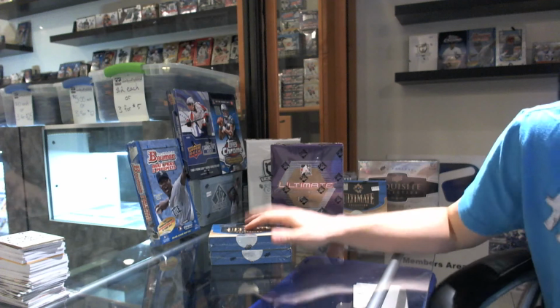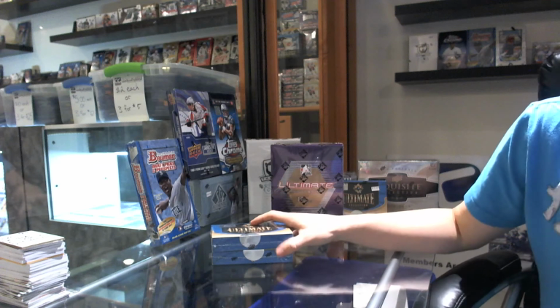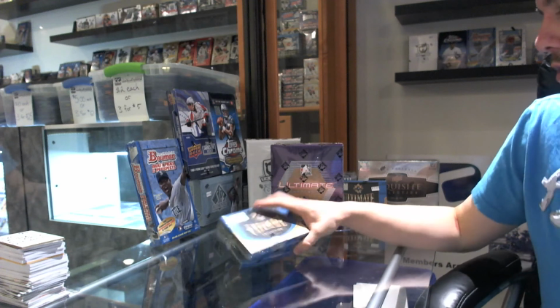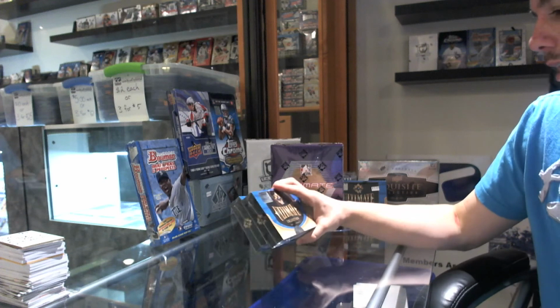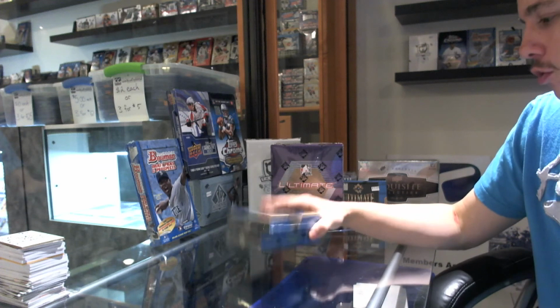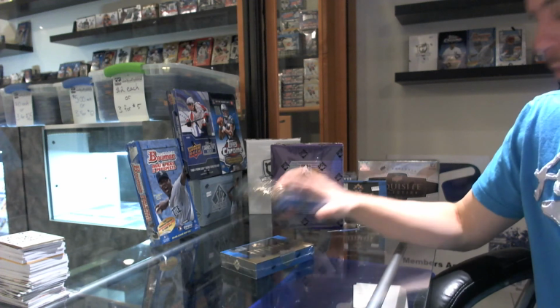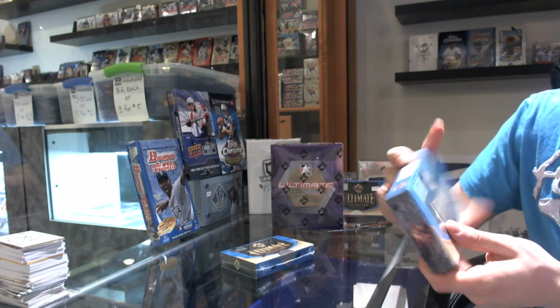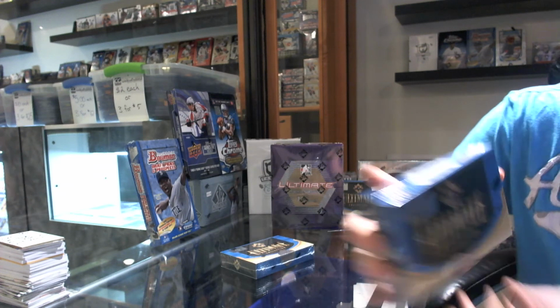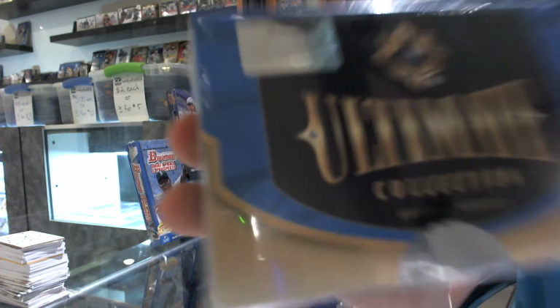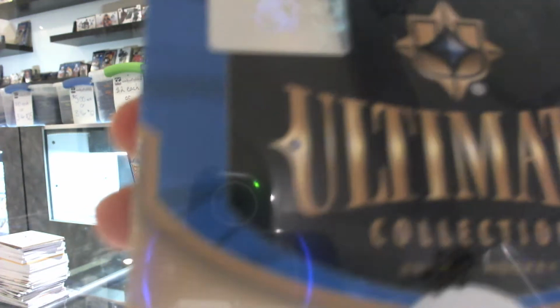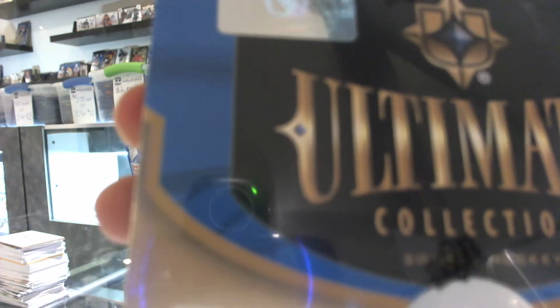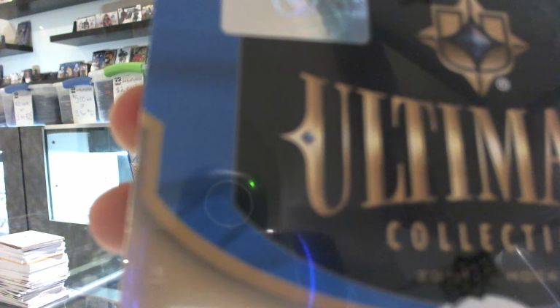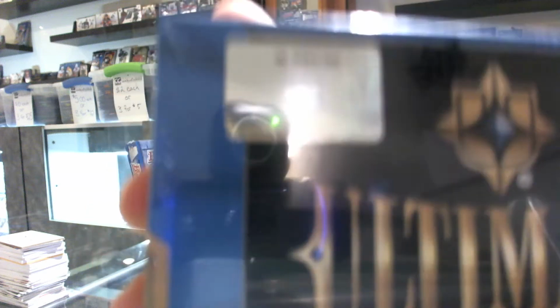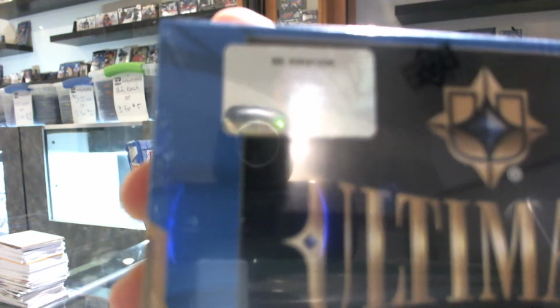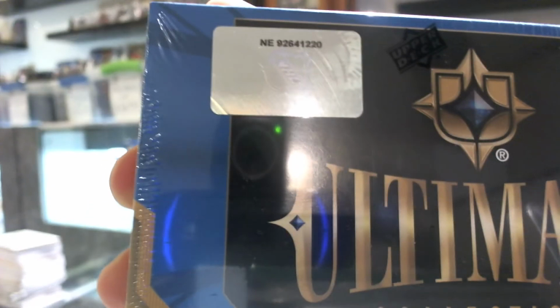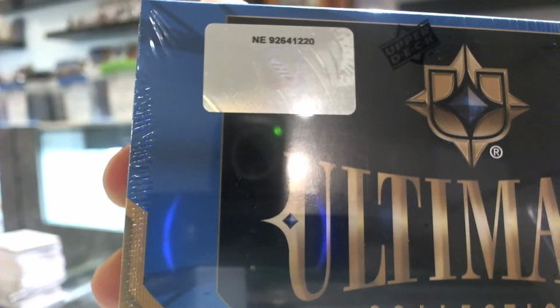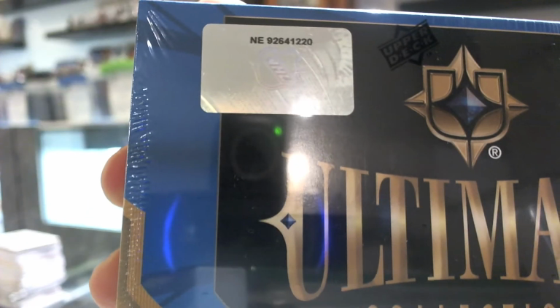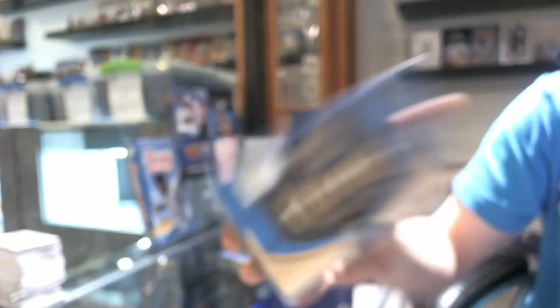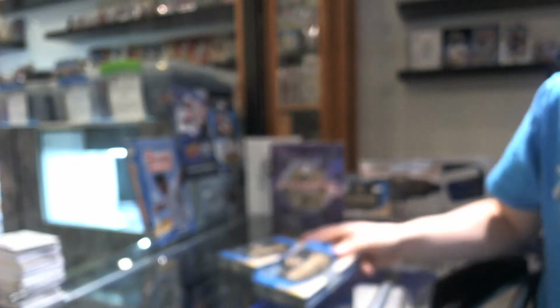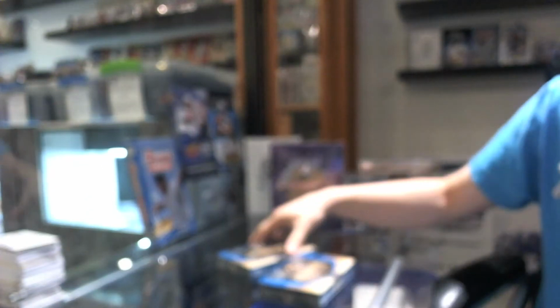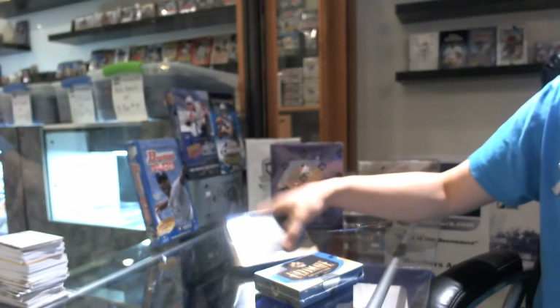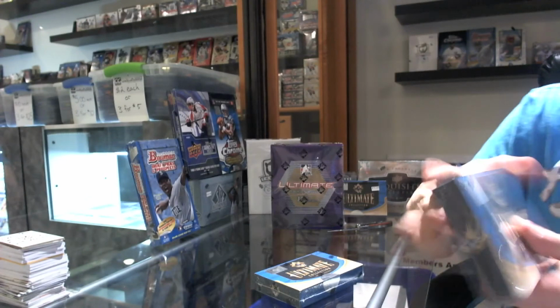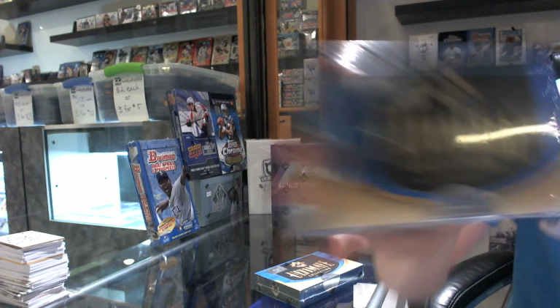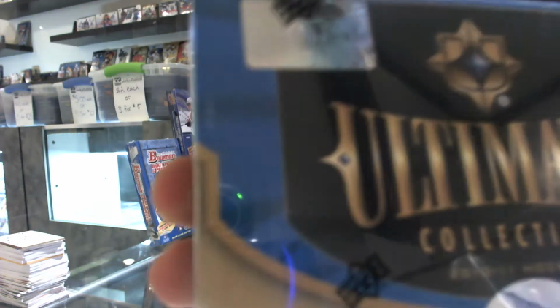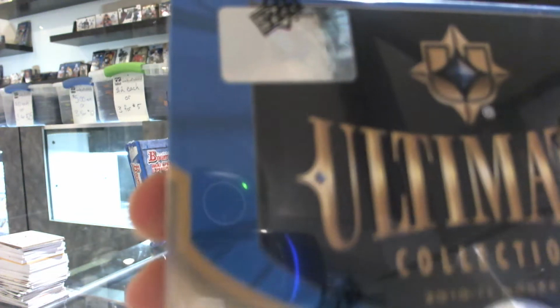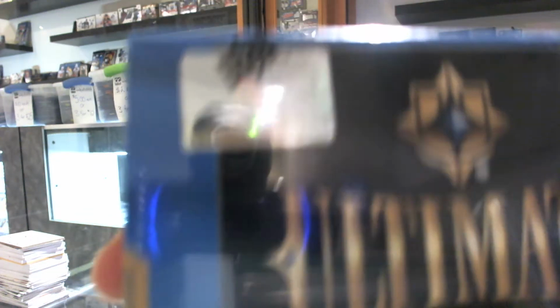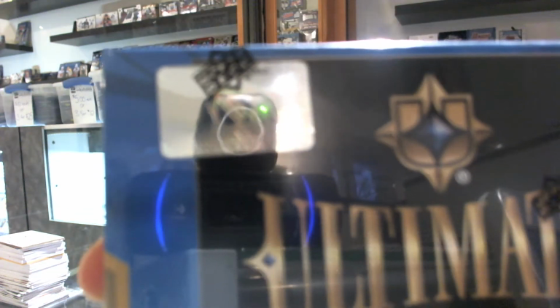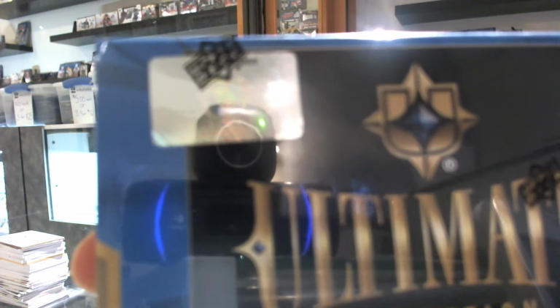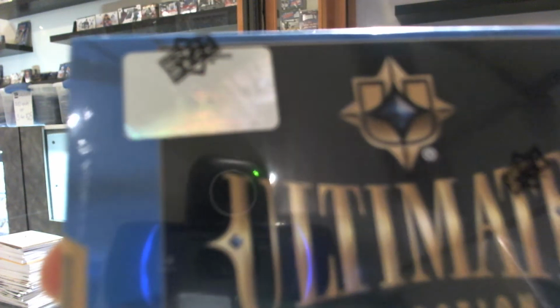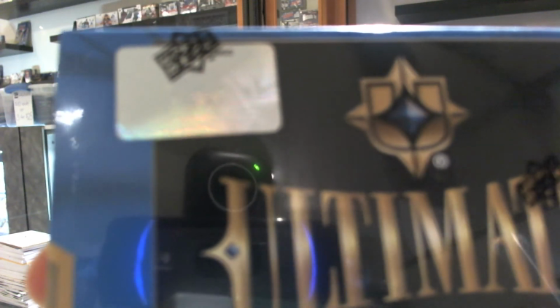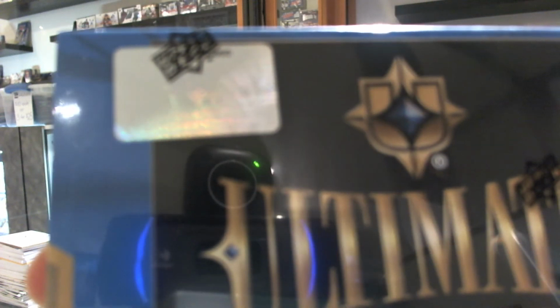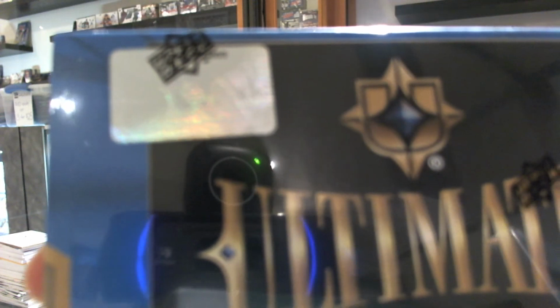Here we go, Dottie's 2-box break. 10-11 Upper Deck Ultimate. We've got number 20 and number 53.